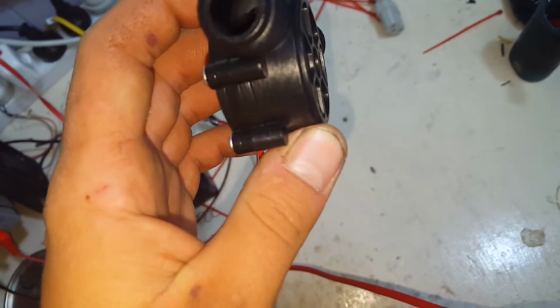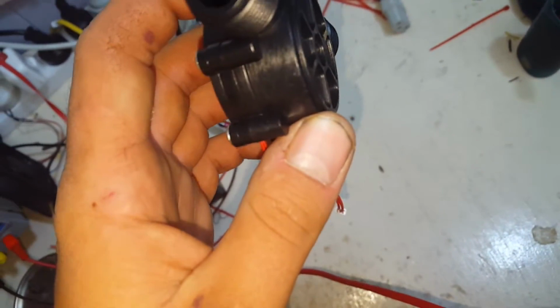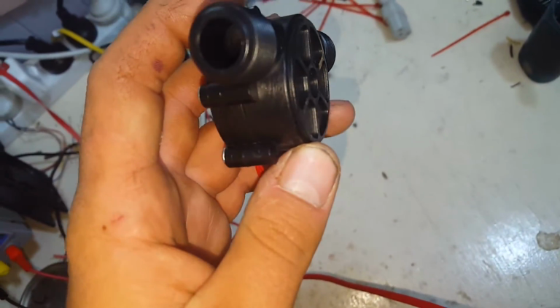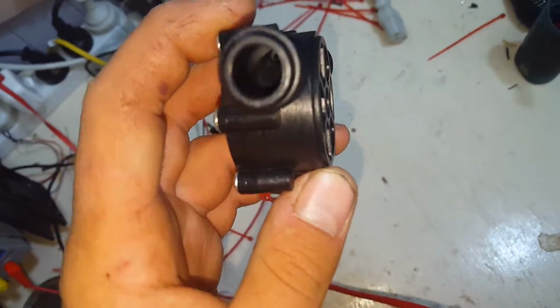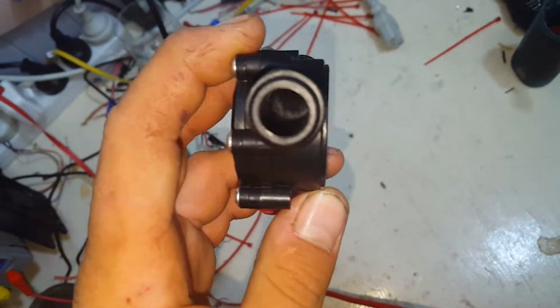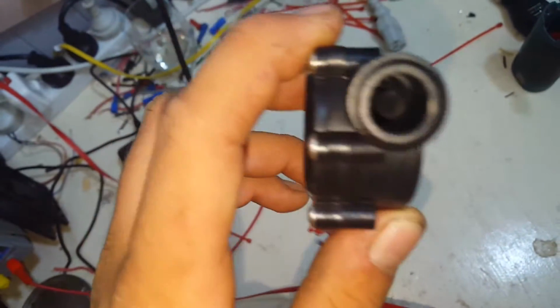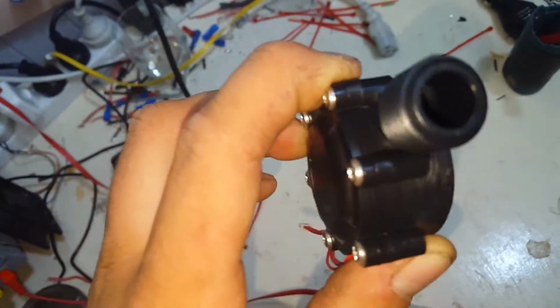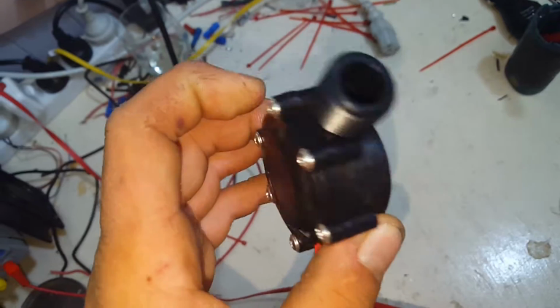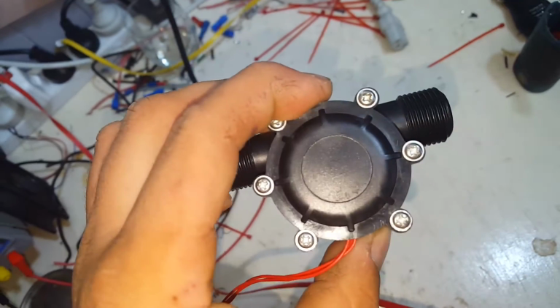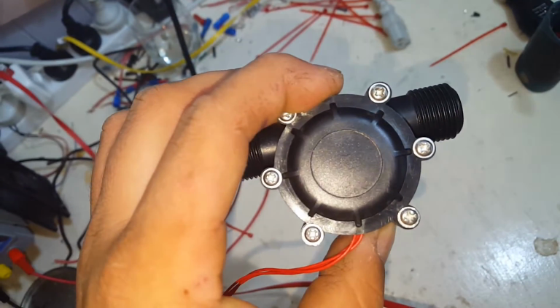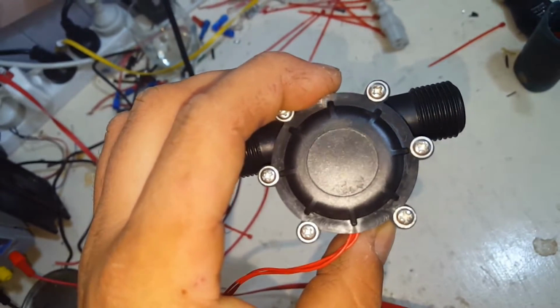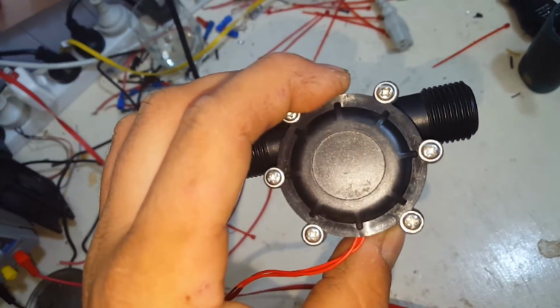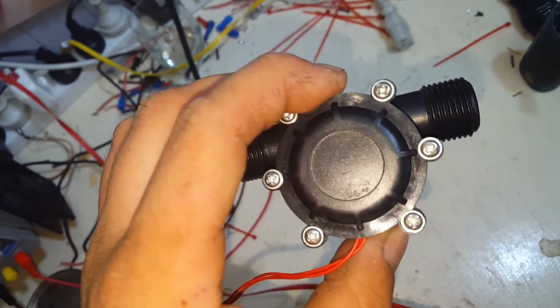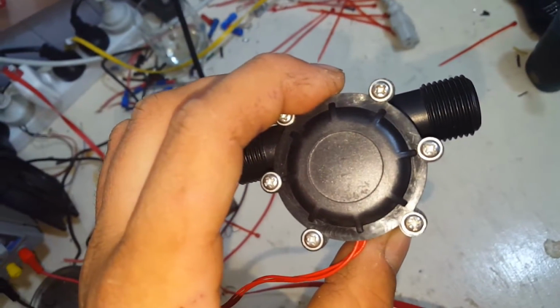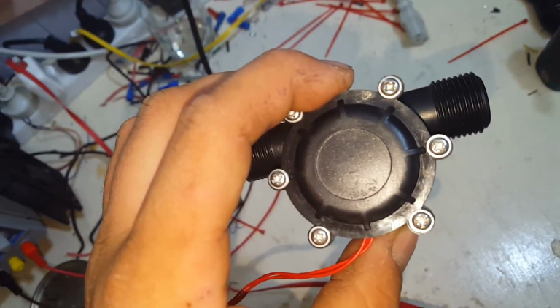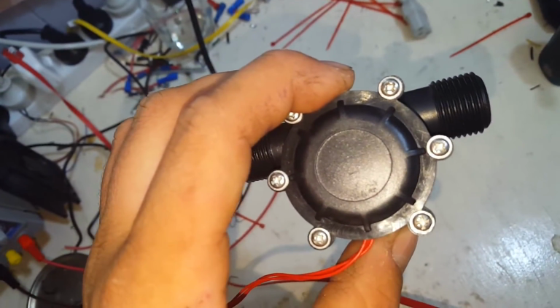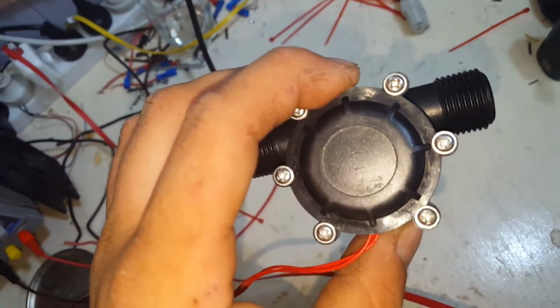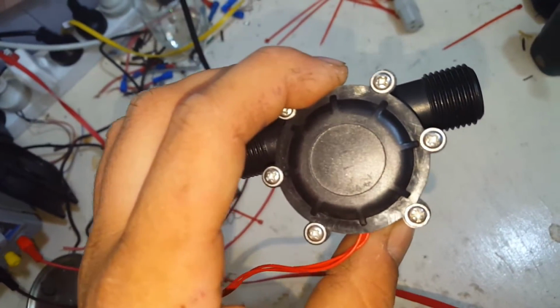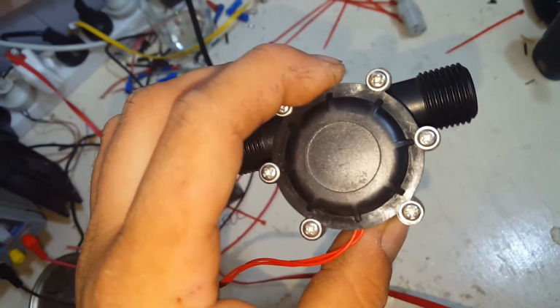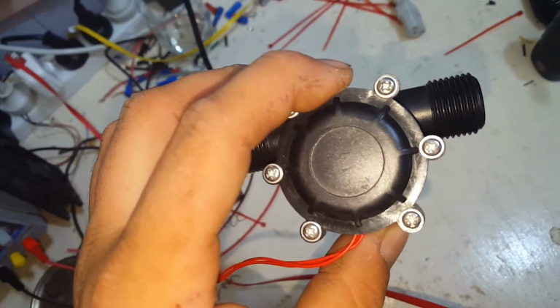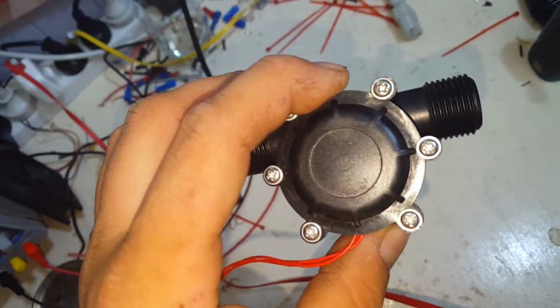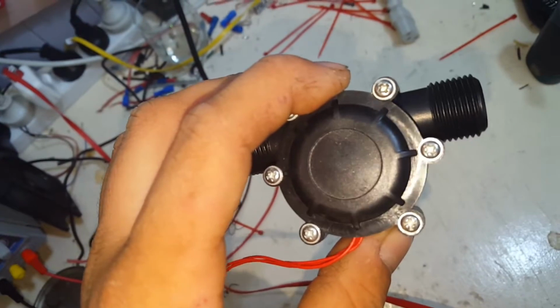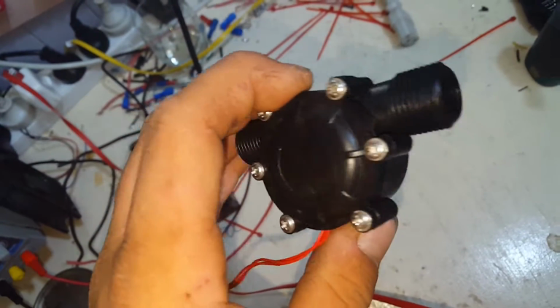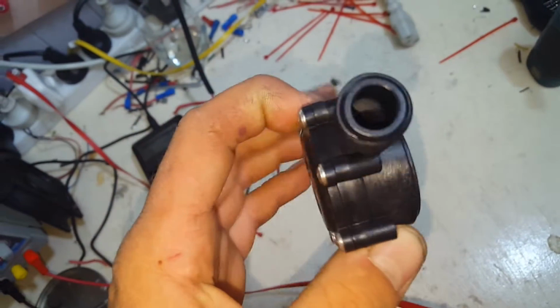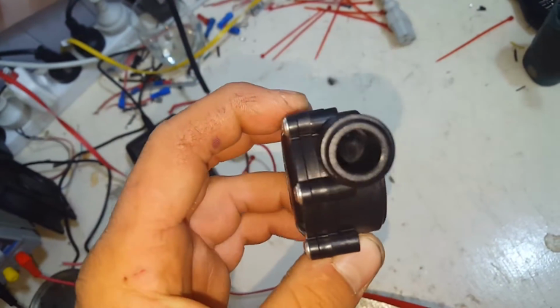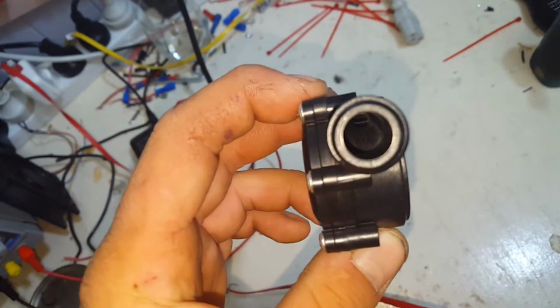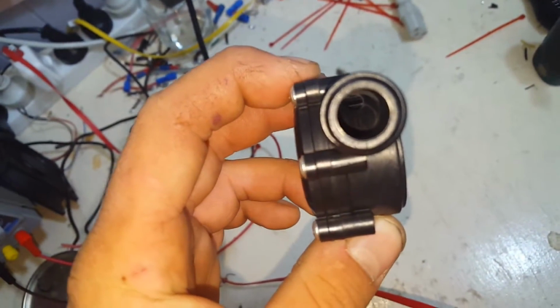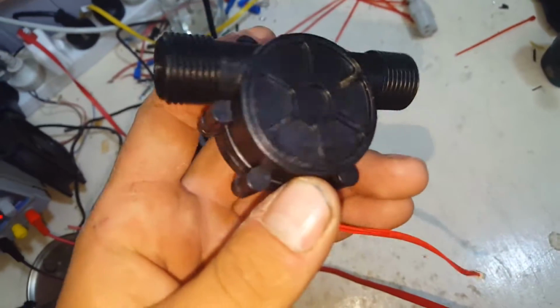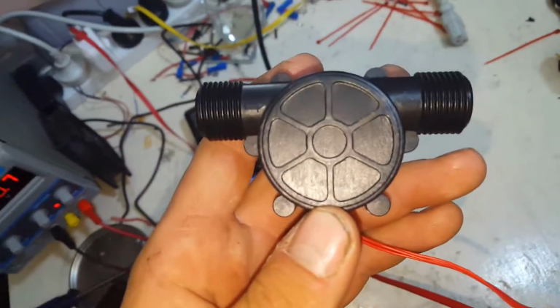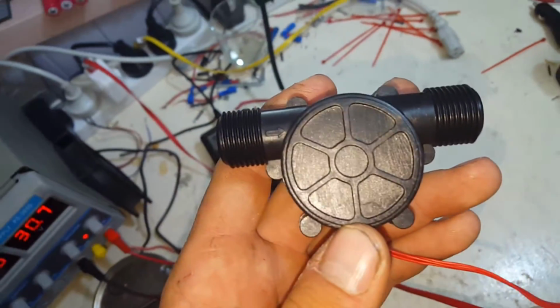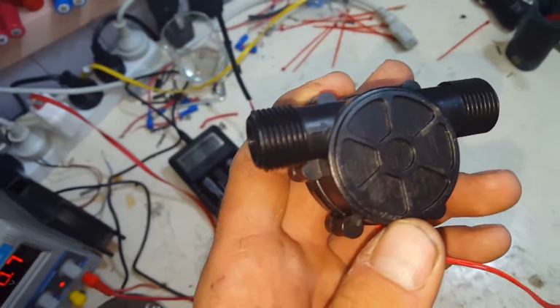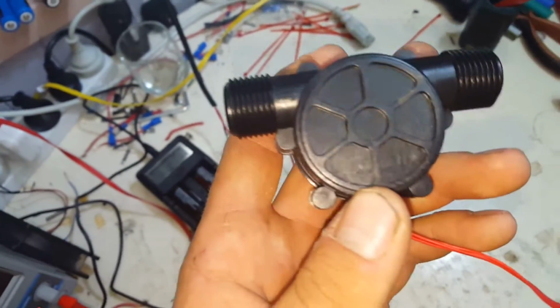The body of it is rated up to 10 bar of pressure, which is nice. That's — sorry, not 70 psi — that's 145 psi. Sorry about that.